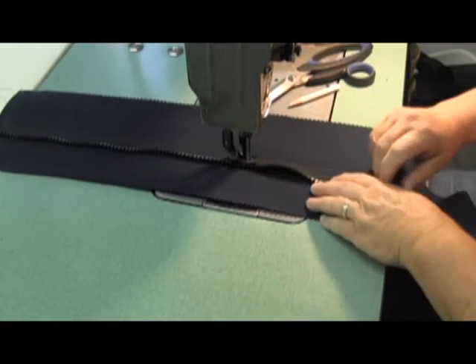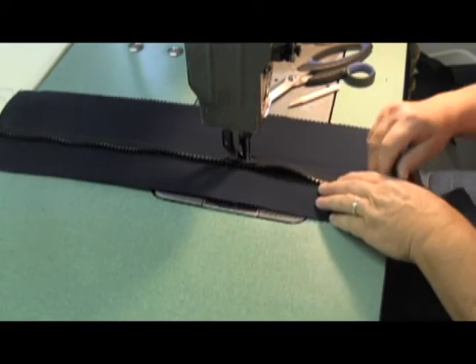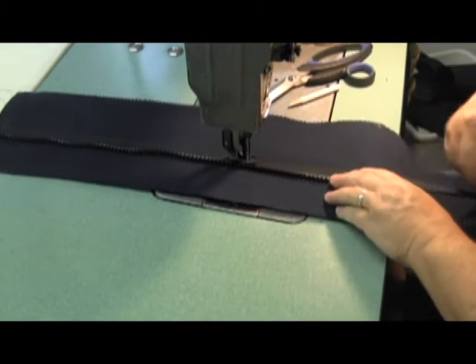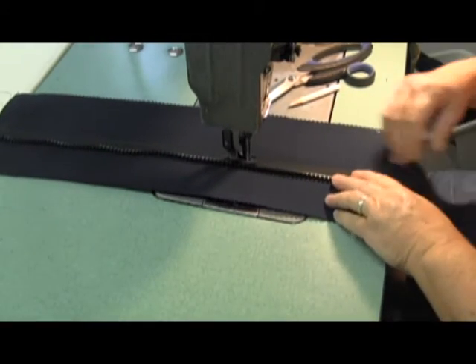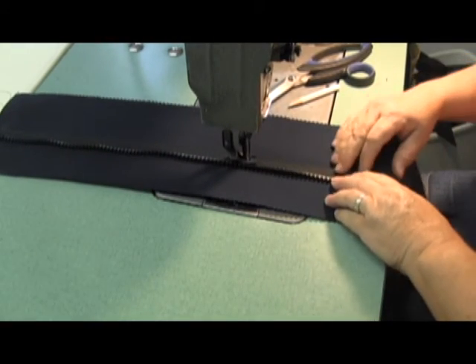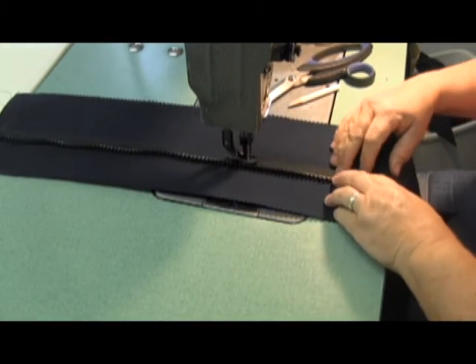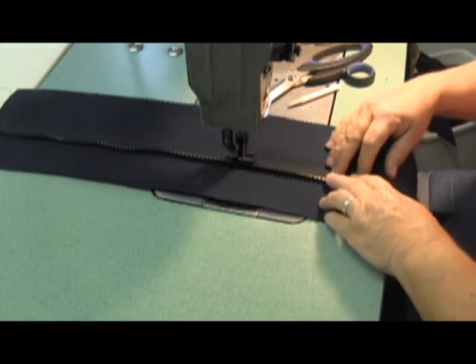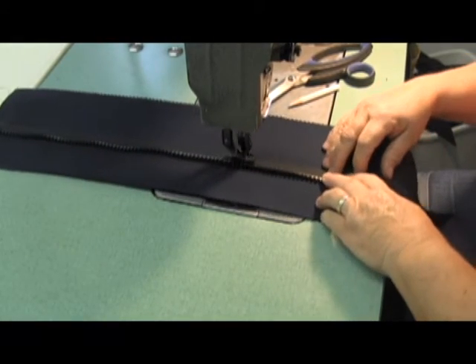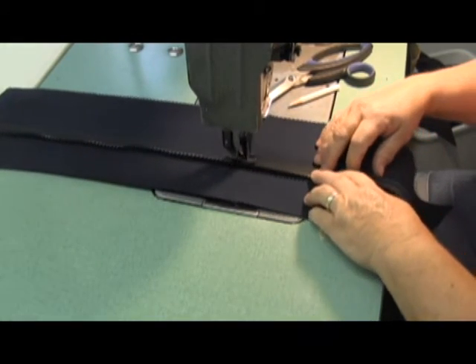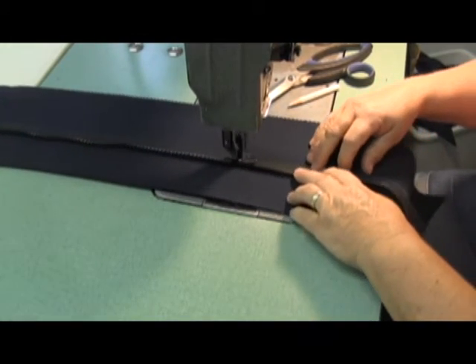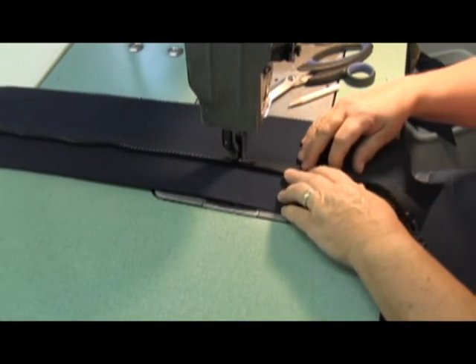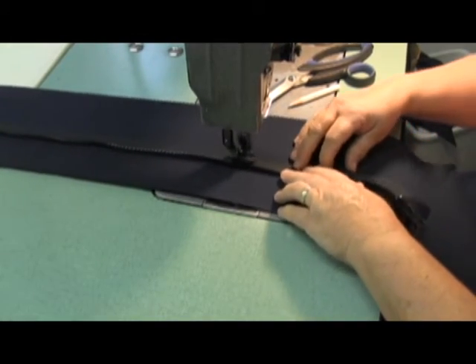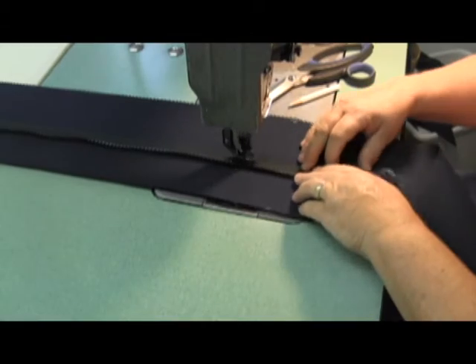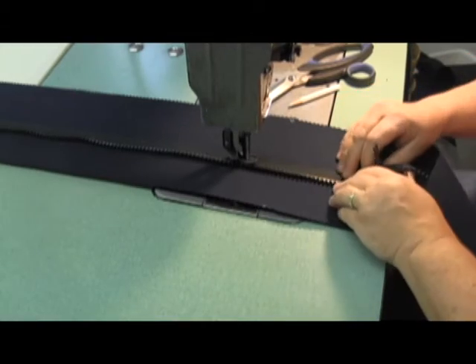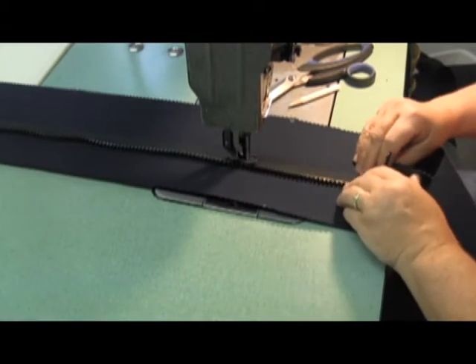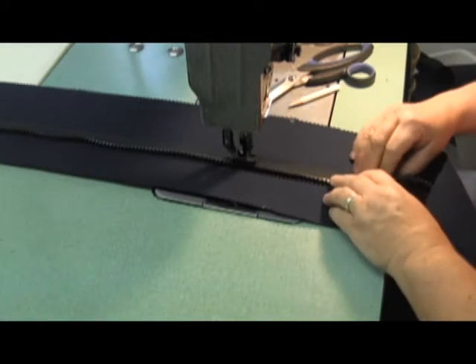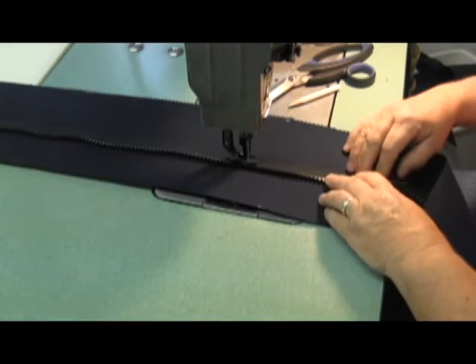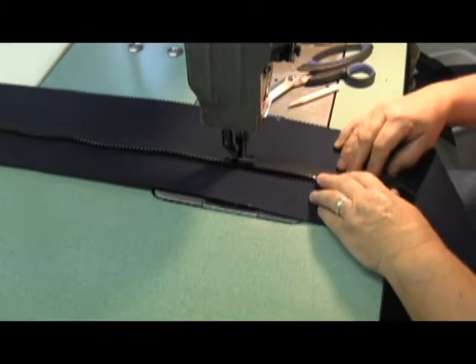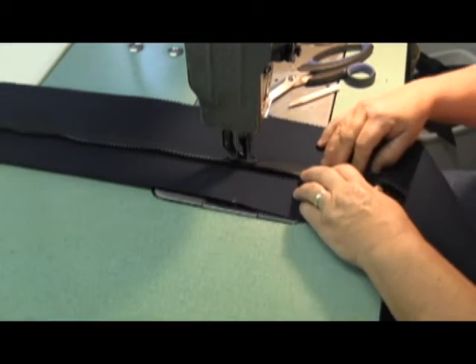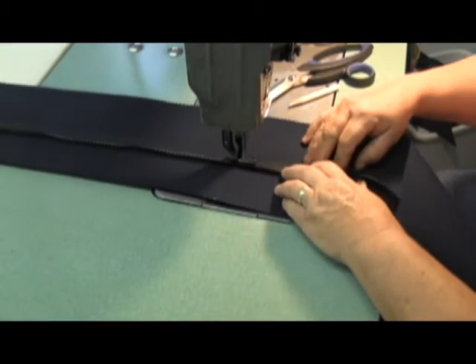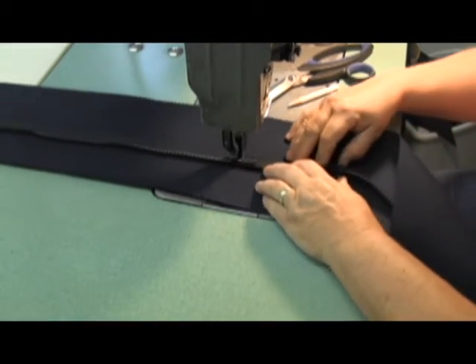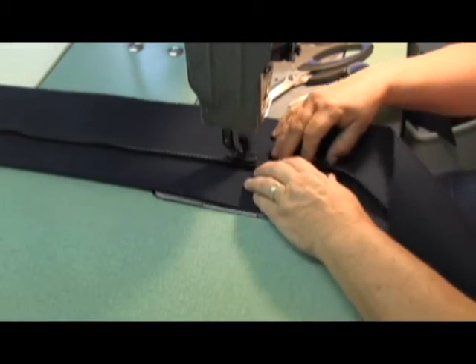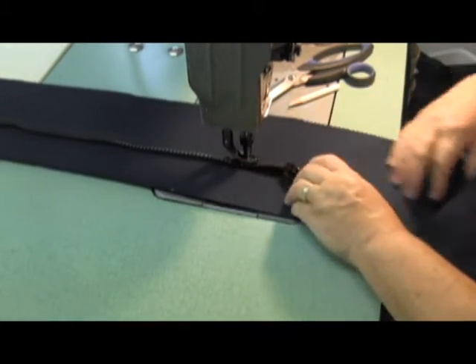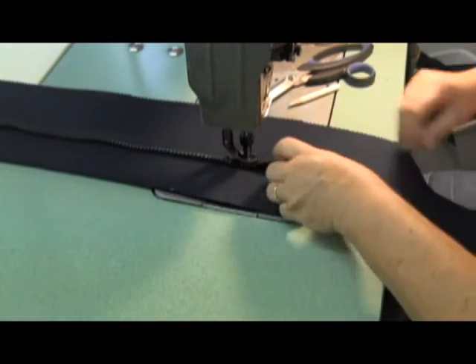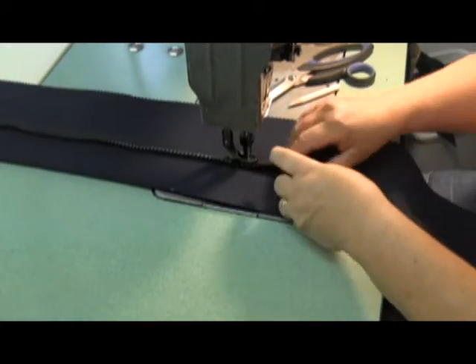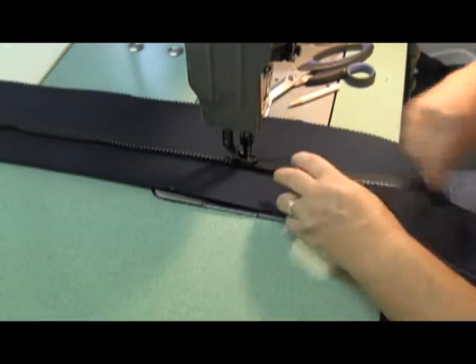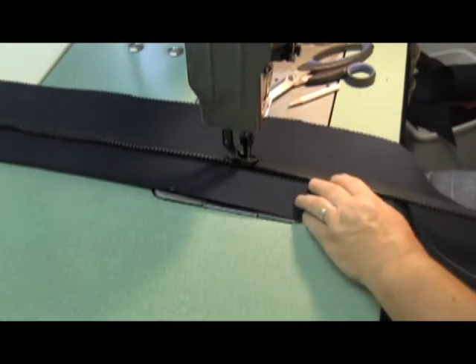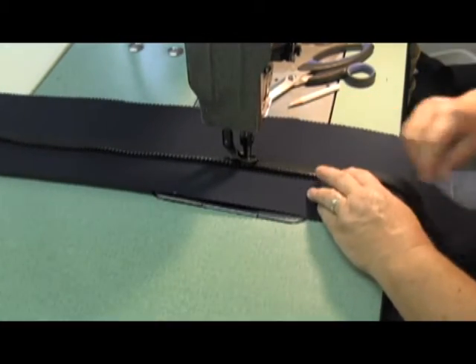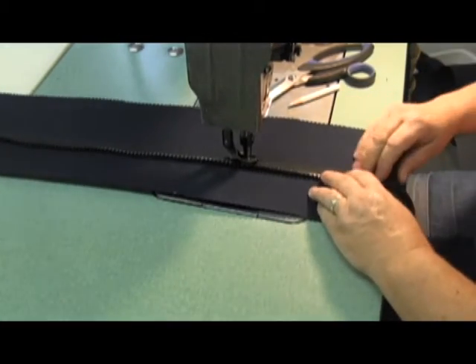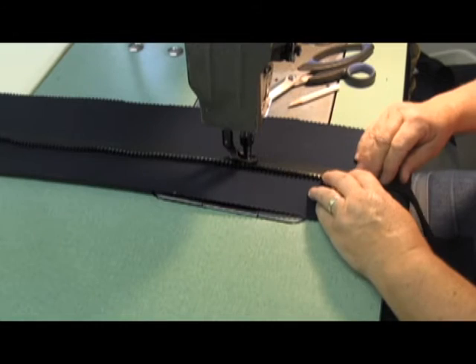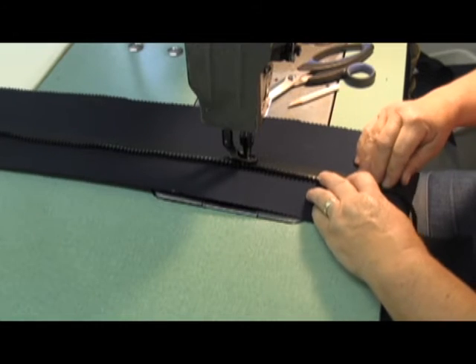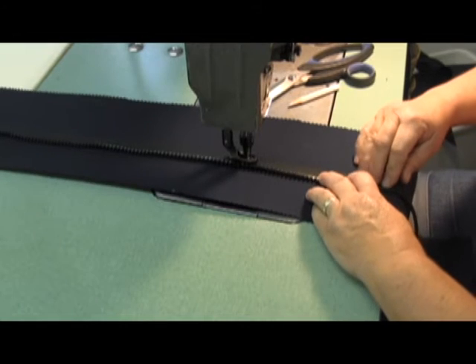I'll remove the slider when I get to the bottom, because I'll put that on after I've completed the zipper — it does nothing but get in the way.